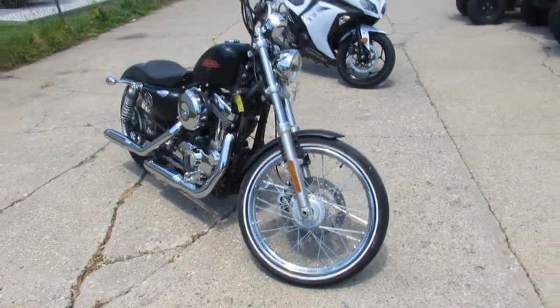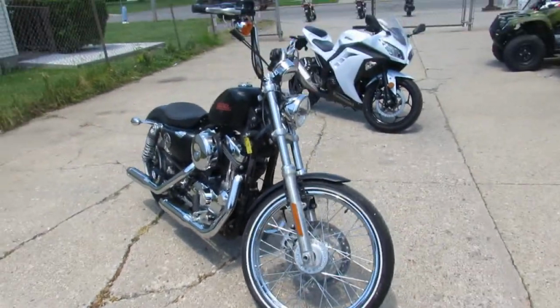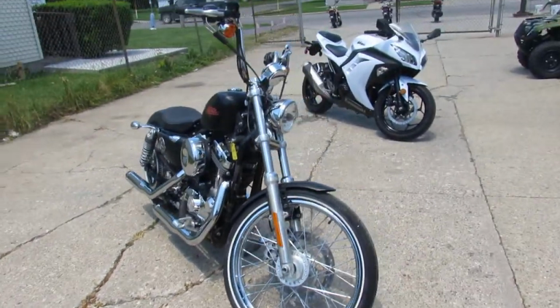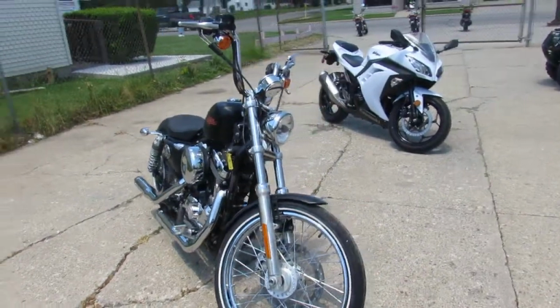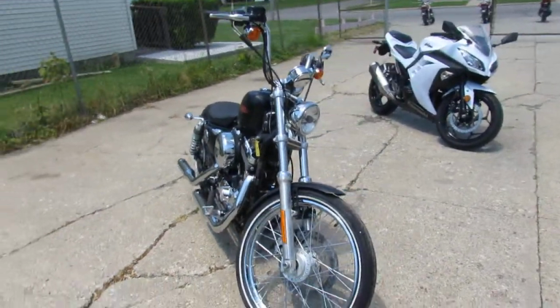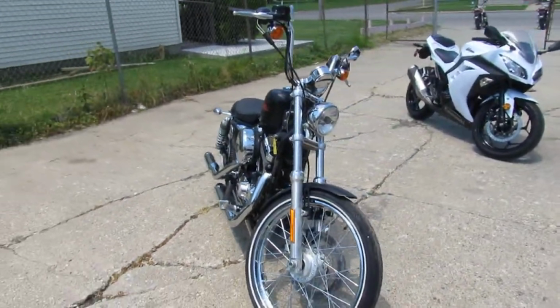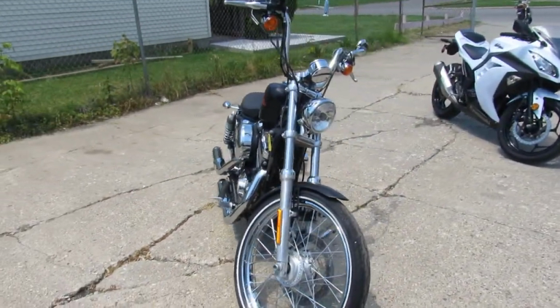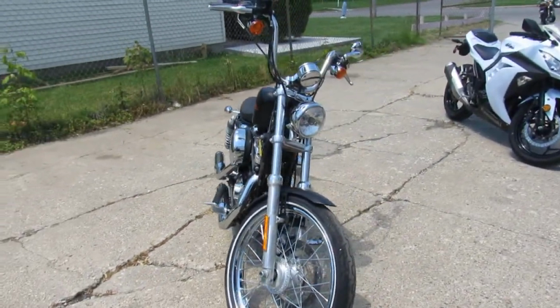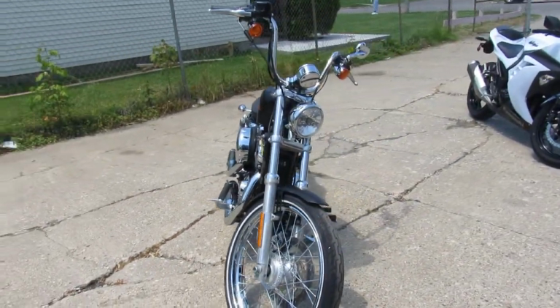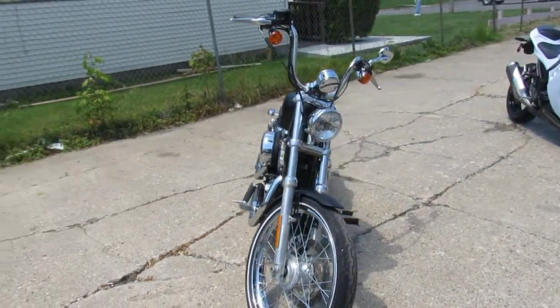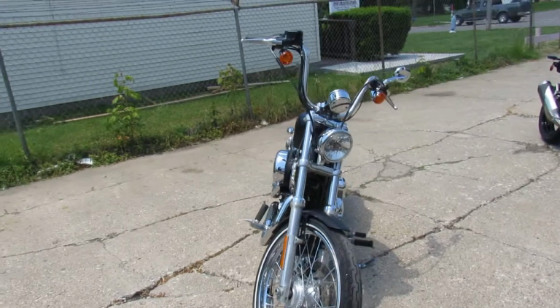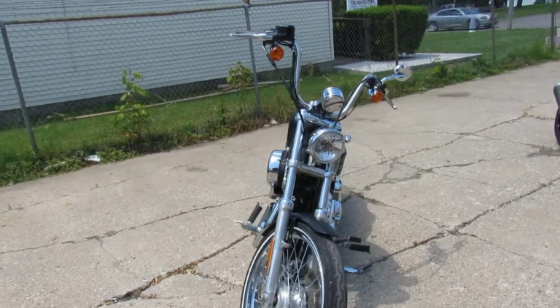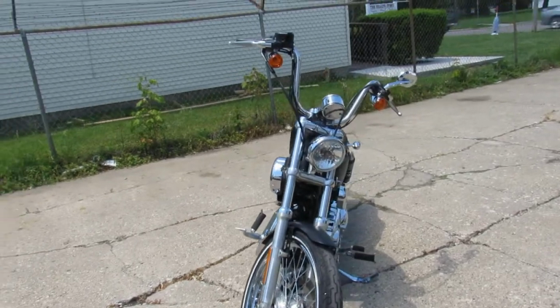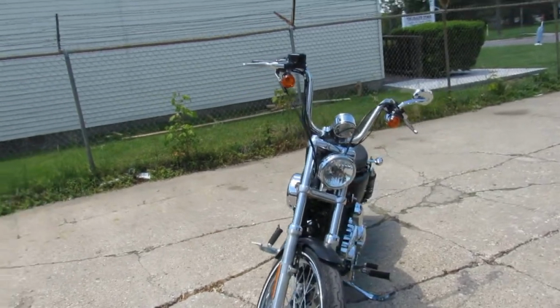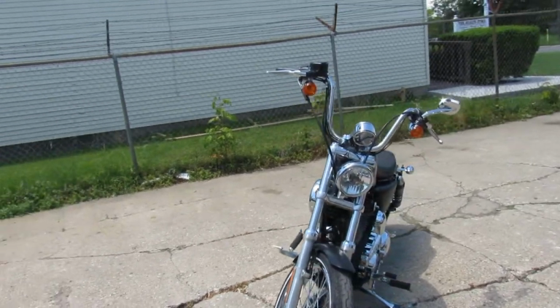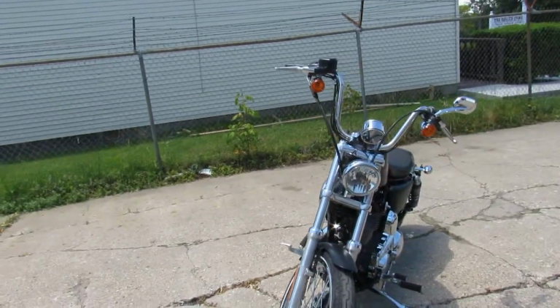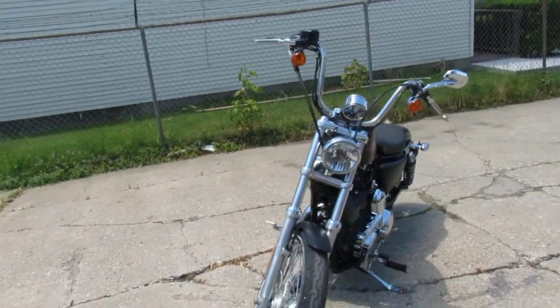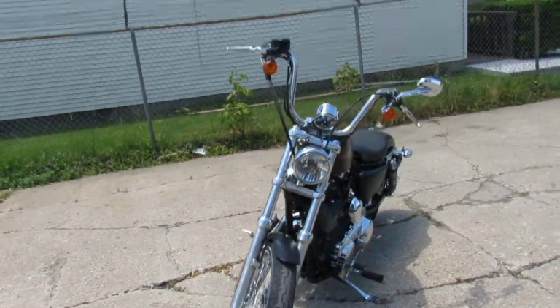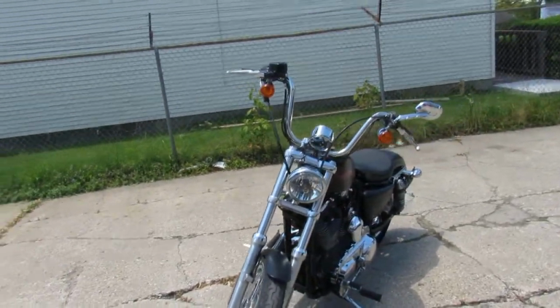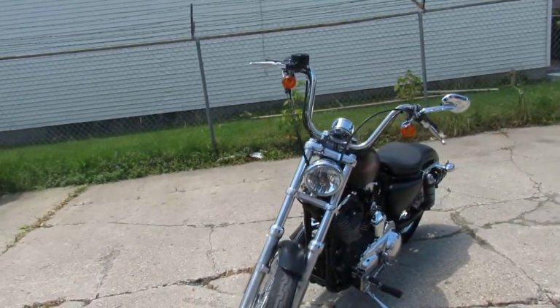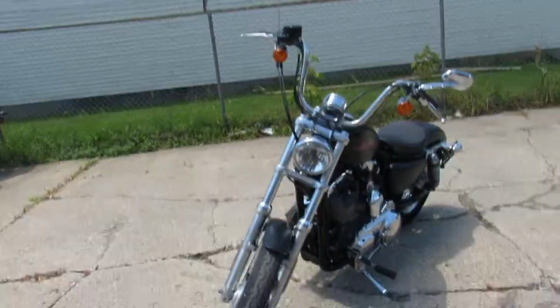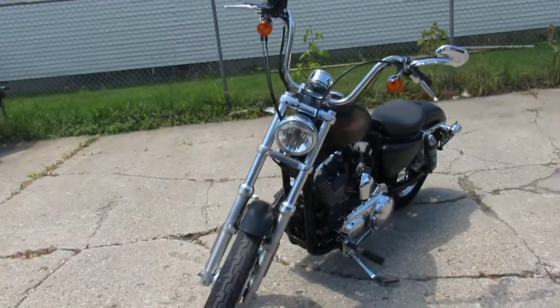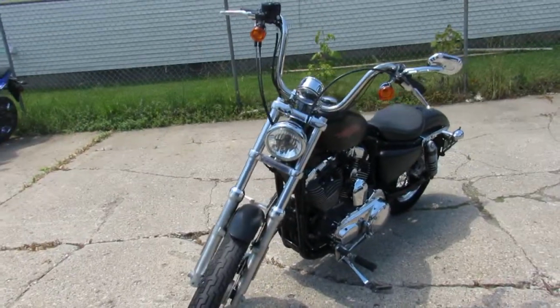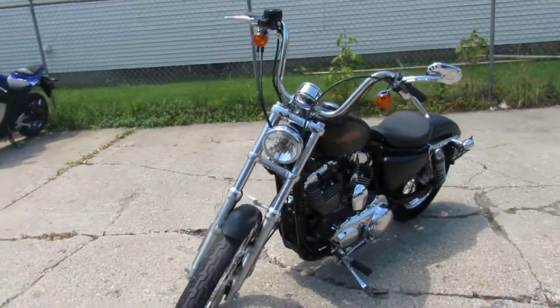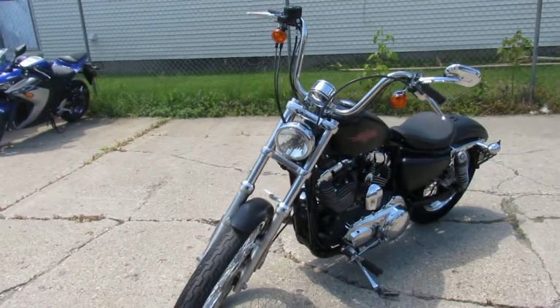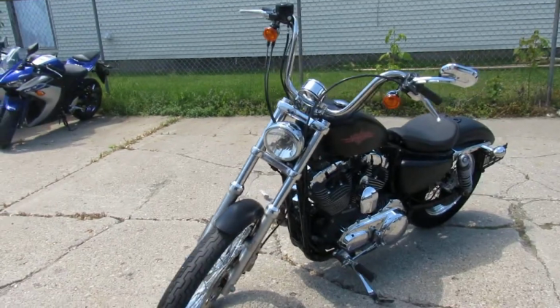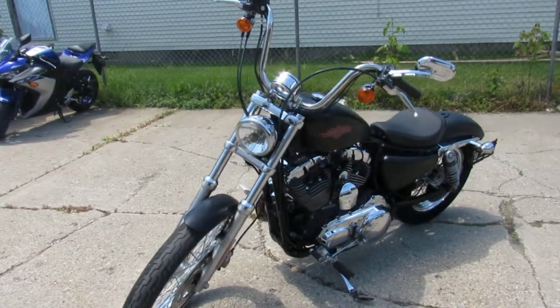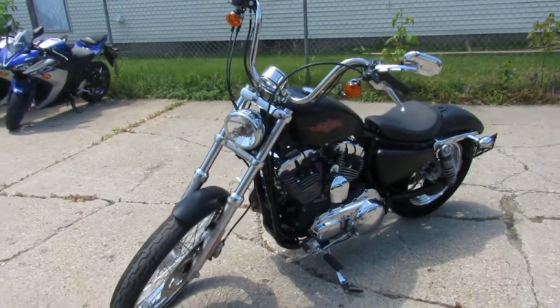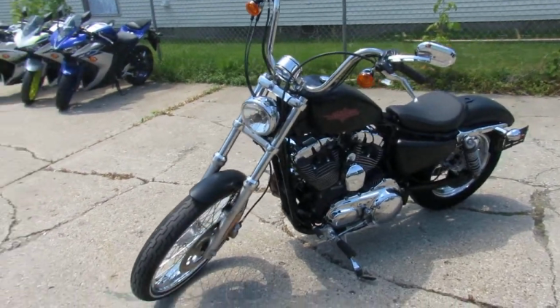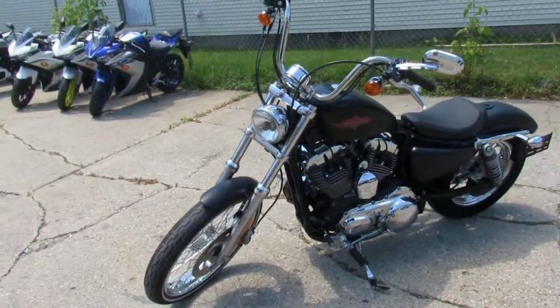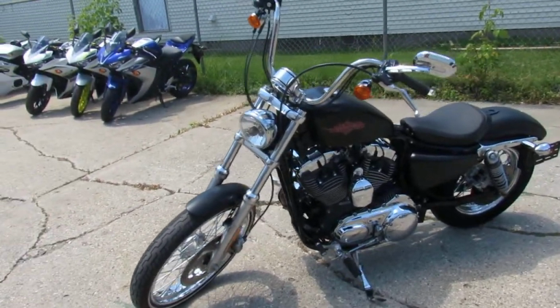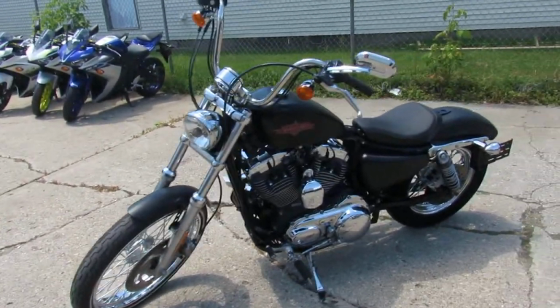The one we're doing a video on is a 2016 Harley-Davidson Sportster. It's a 72 model. The bike's got great miles — 5,044 miles. It comes in a black denim. It's a one owner, low miles, and this thing's ready to hit the road.